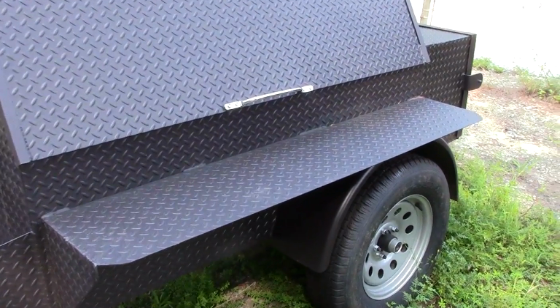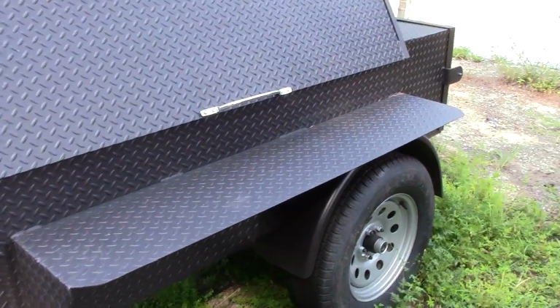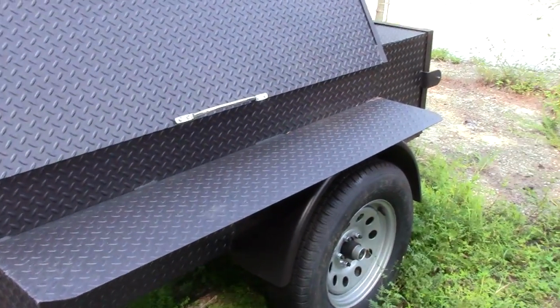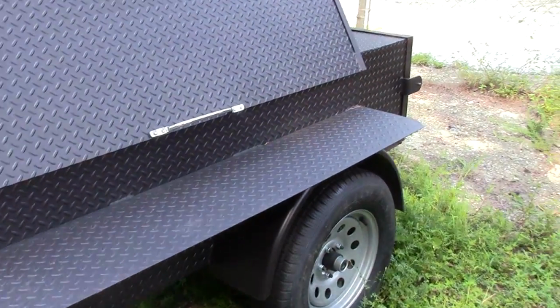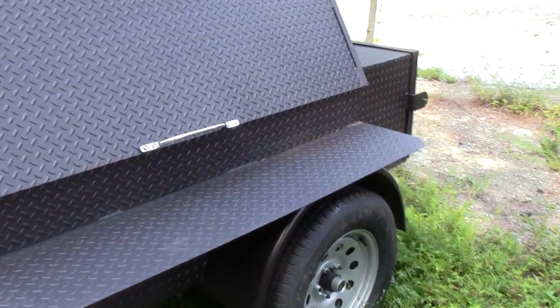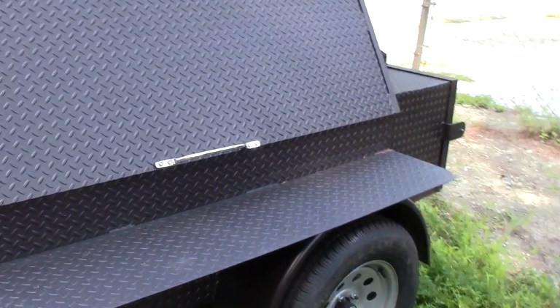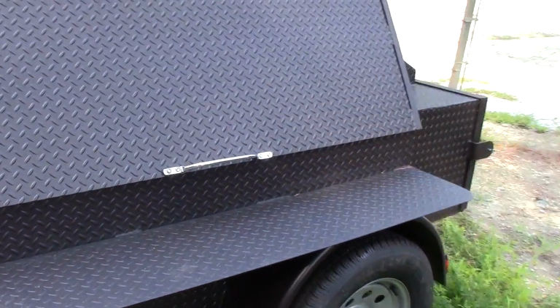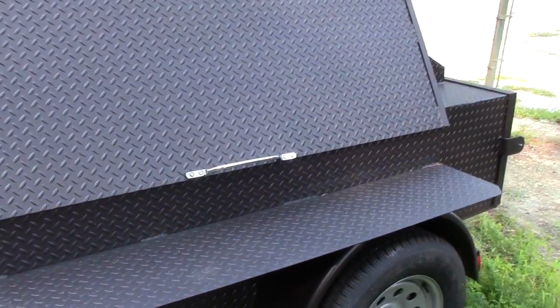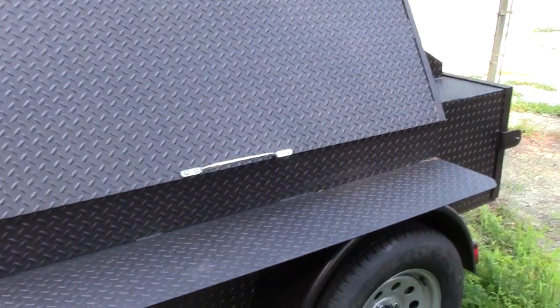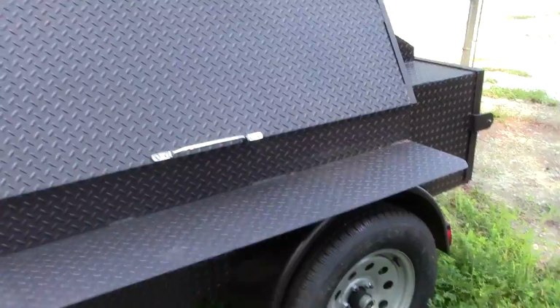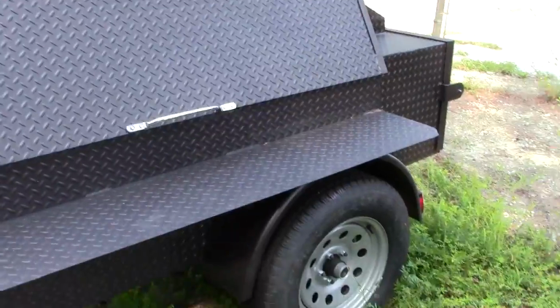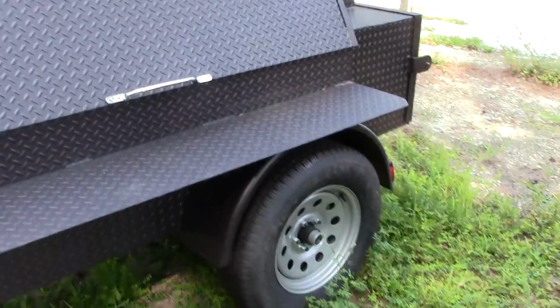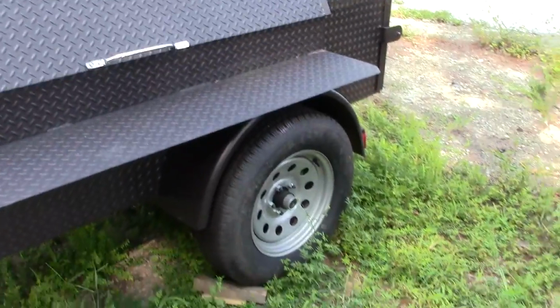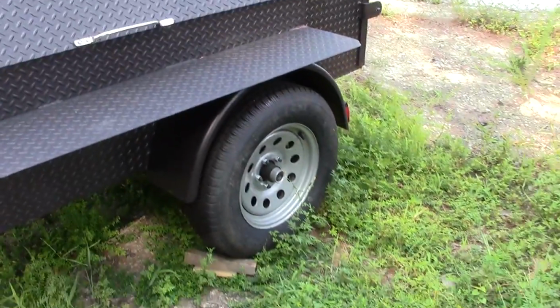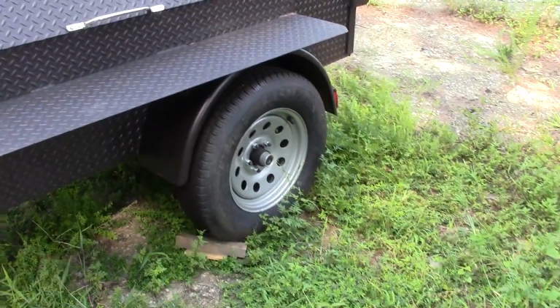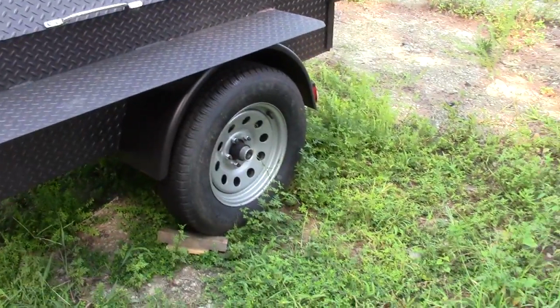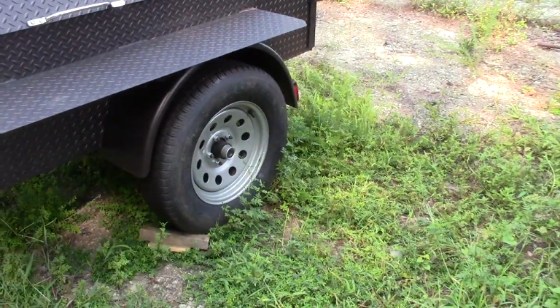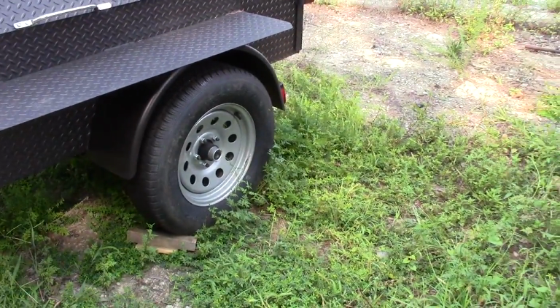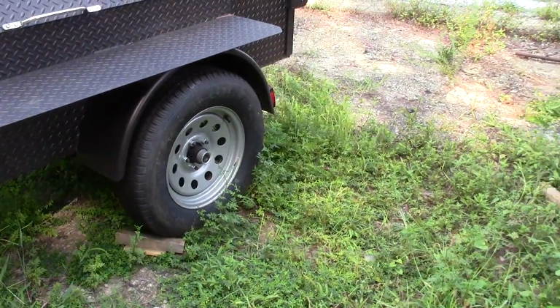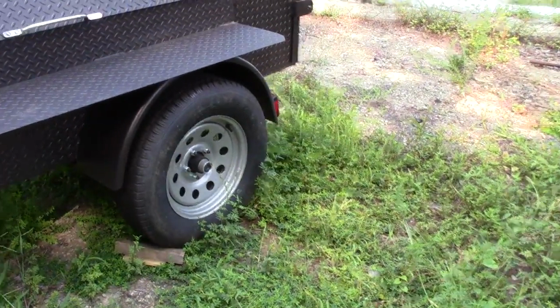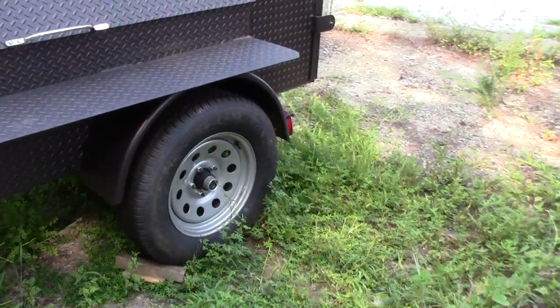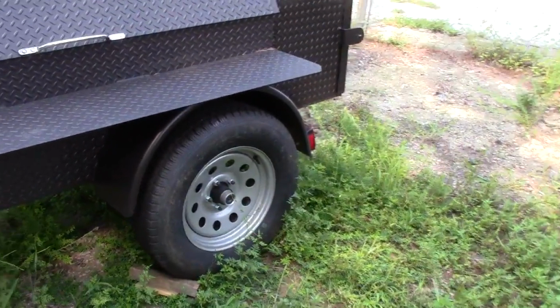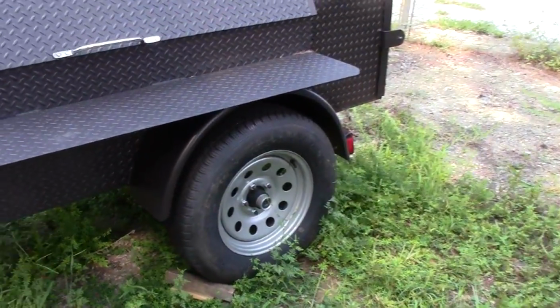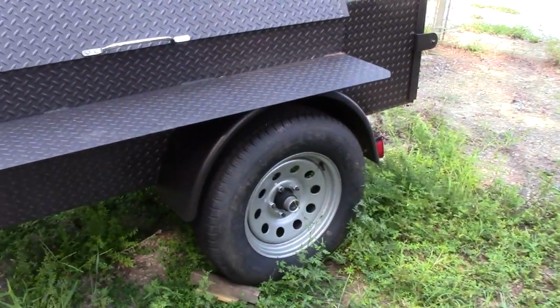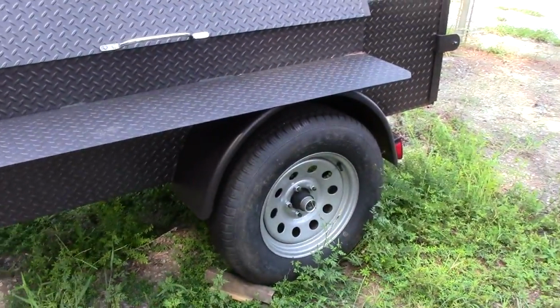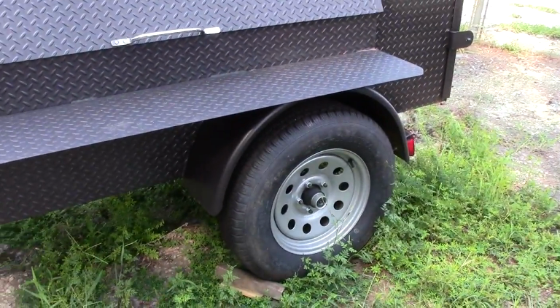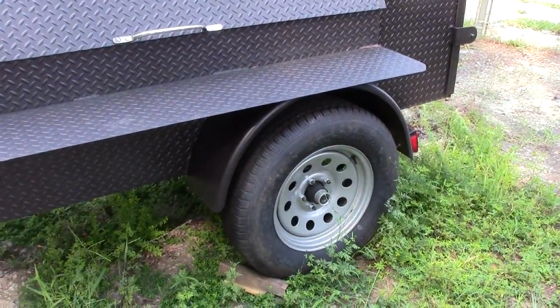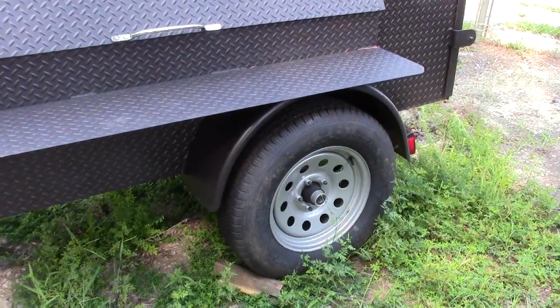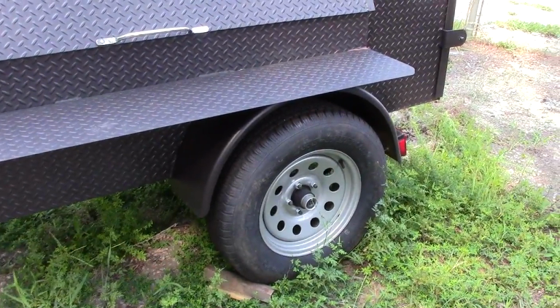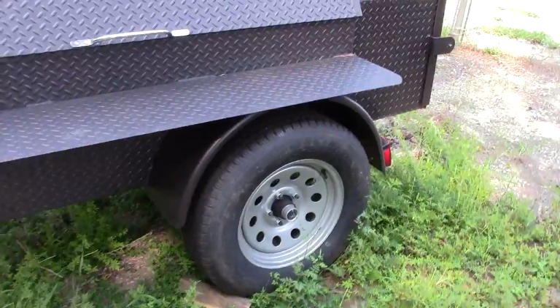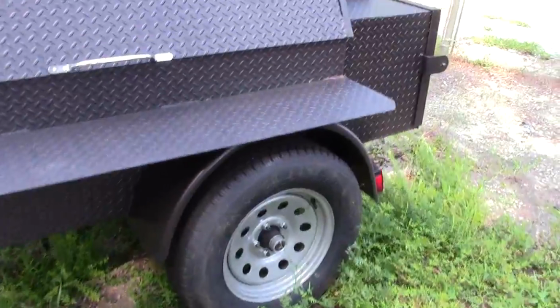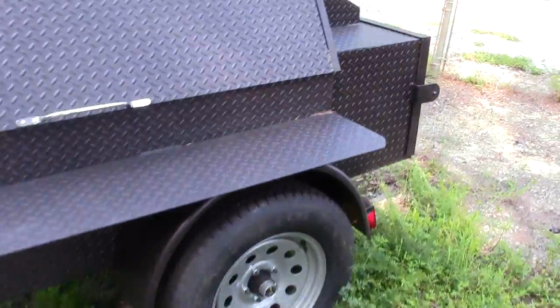We include a stainless steel handle. It has 15-inch upgraded tires and rims on 3,500 pound axles.